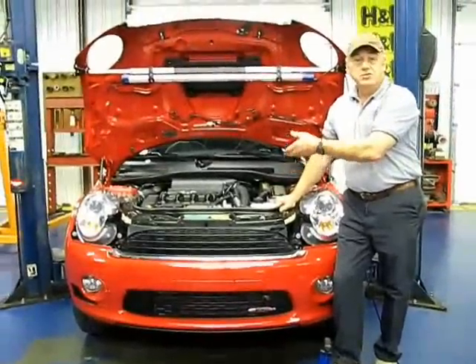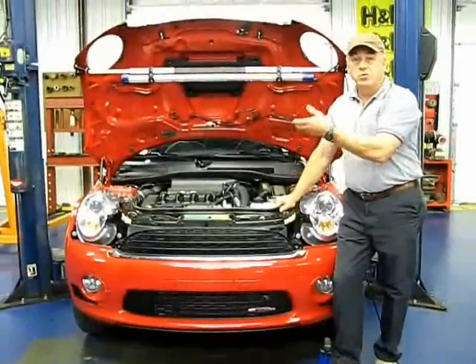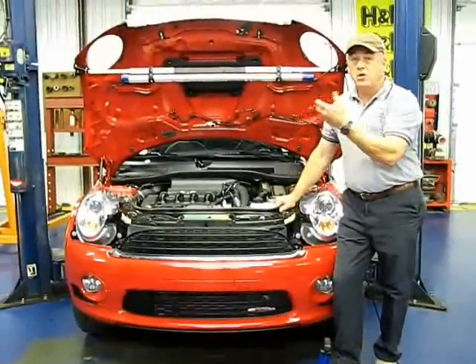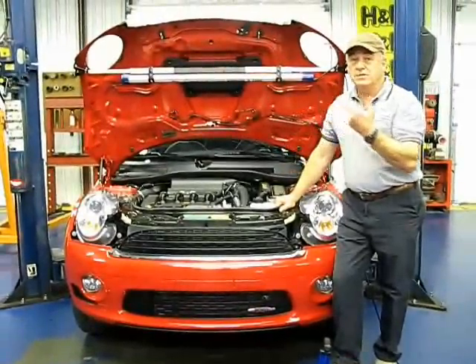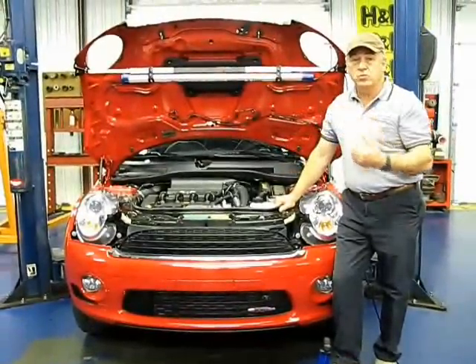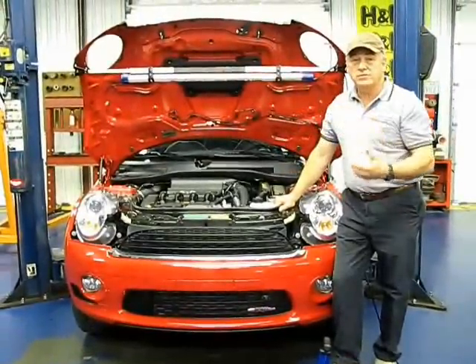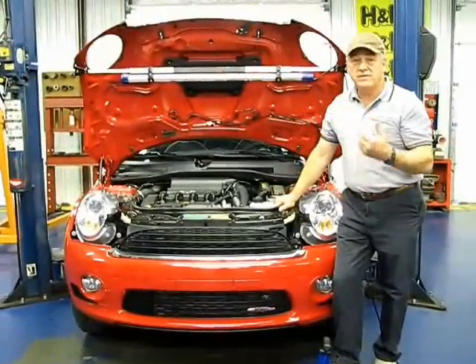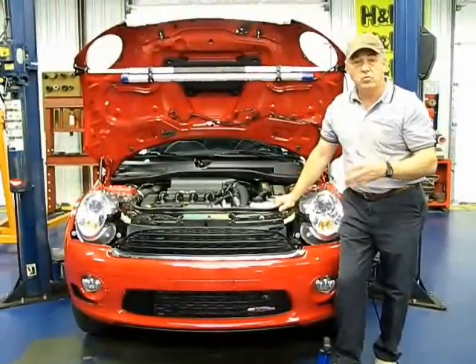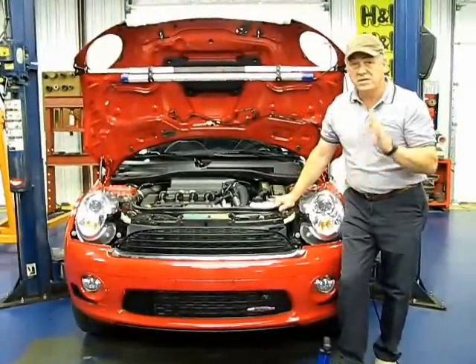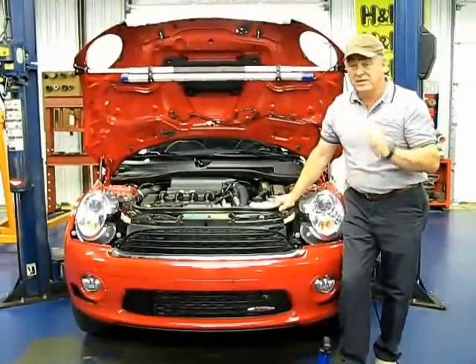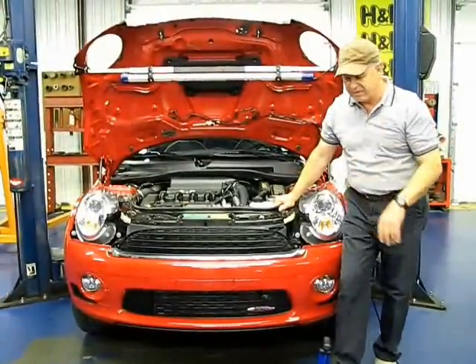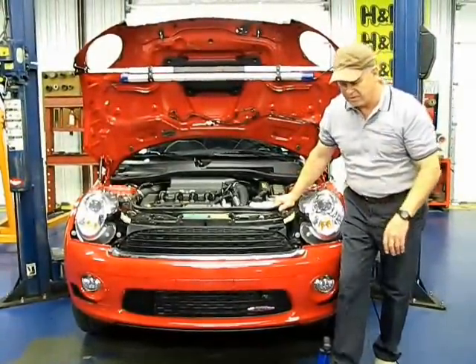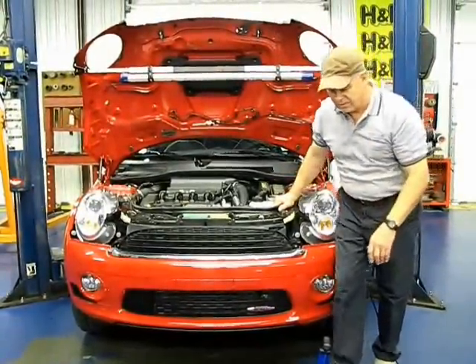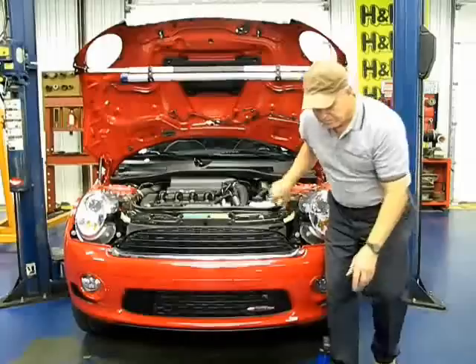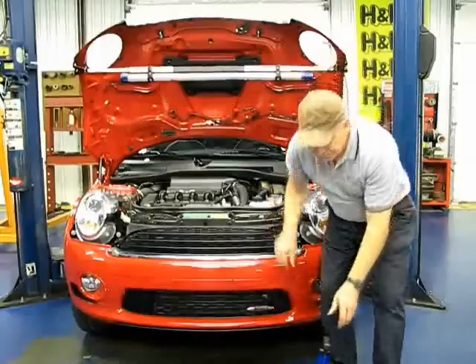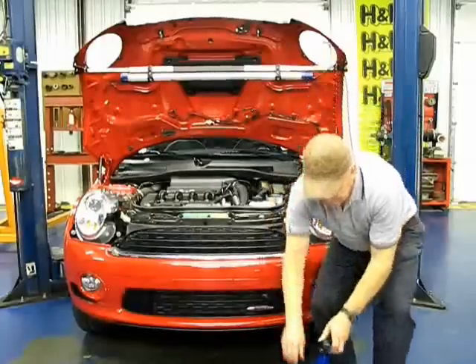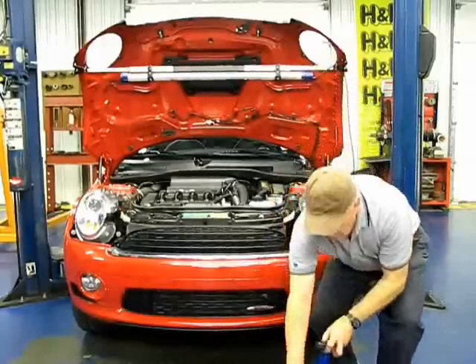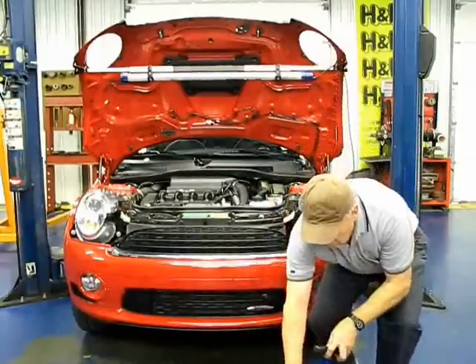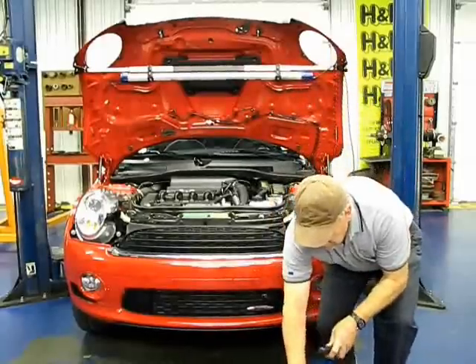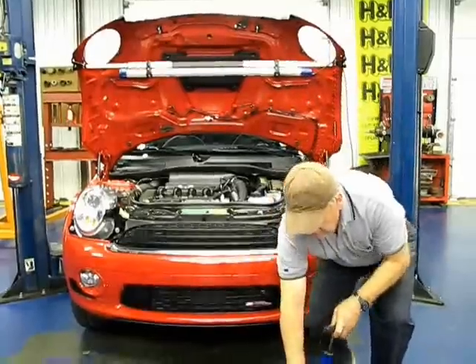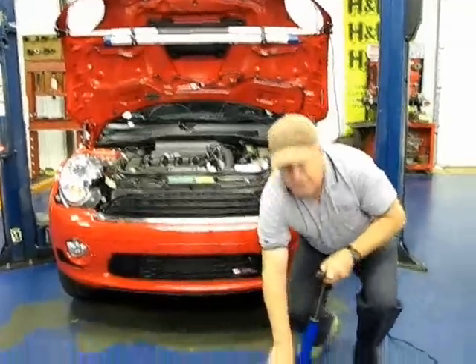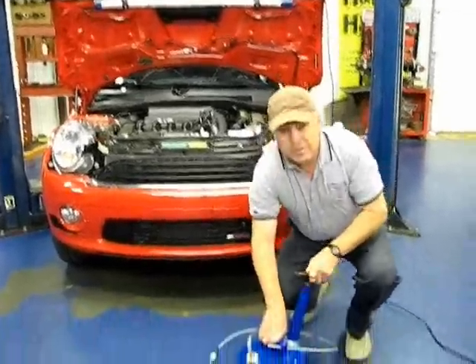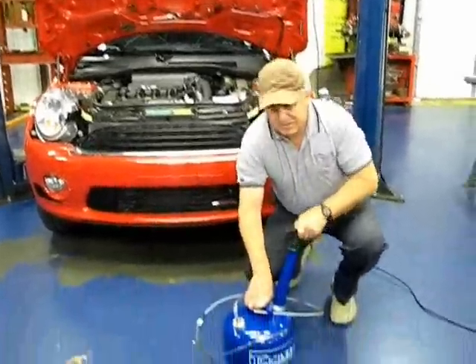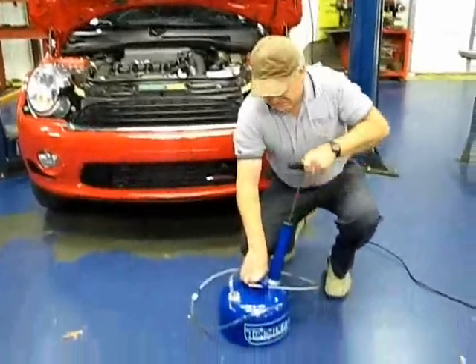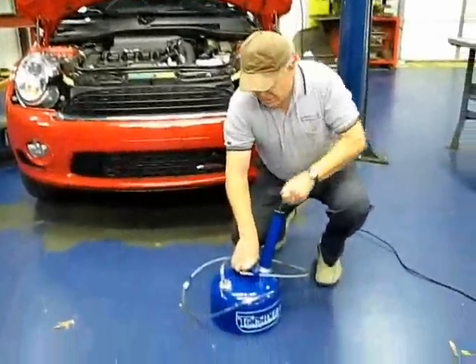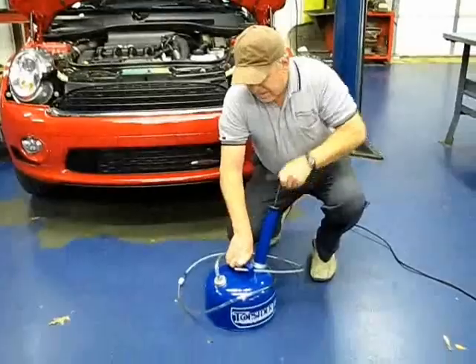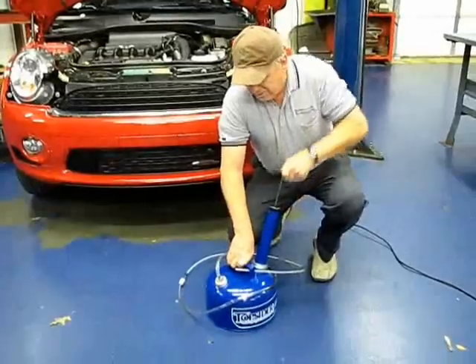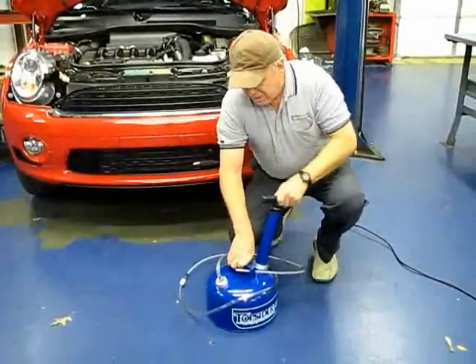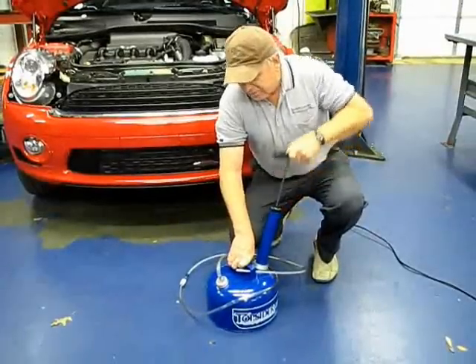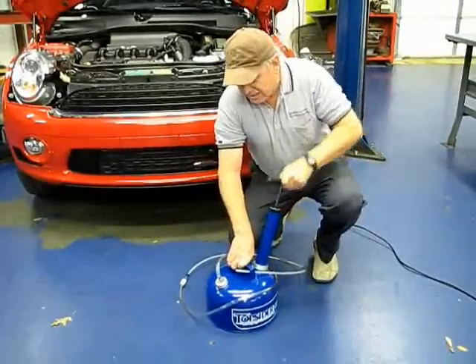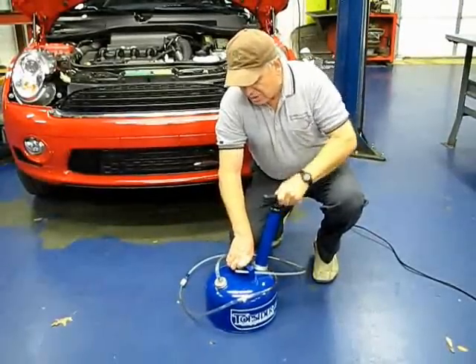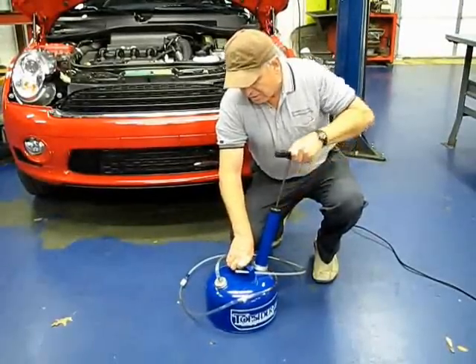It'll pull all five to six quarts out of any vehicle. What you're going to do is pump this thing into a vacuum and get a good vacuum going.